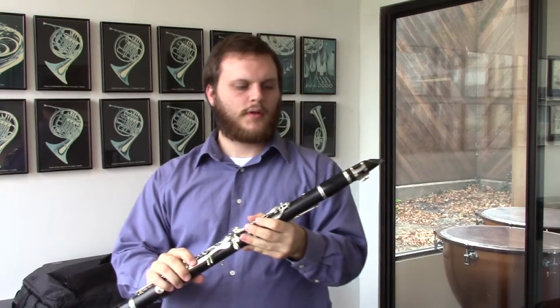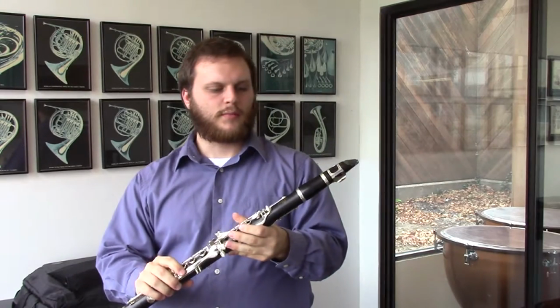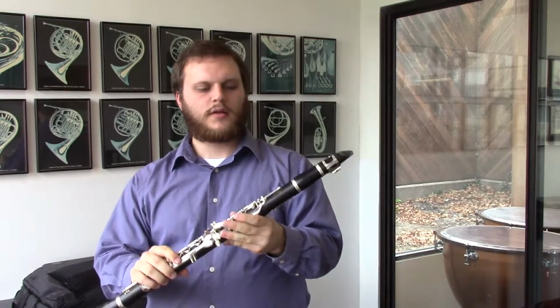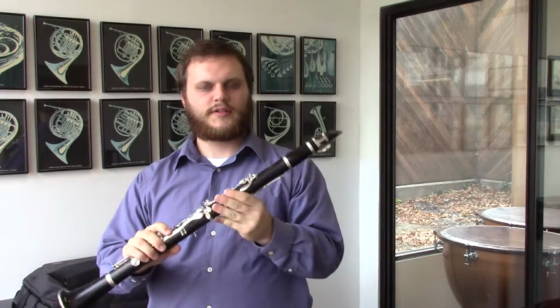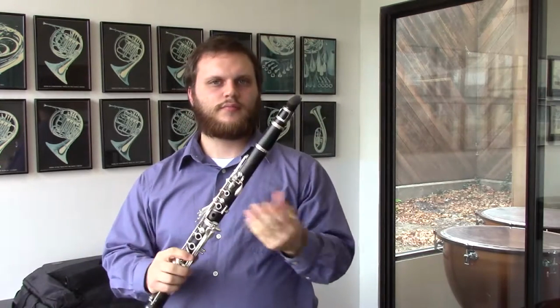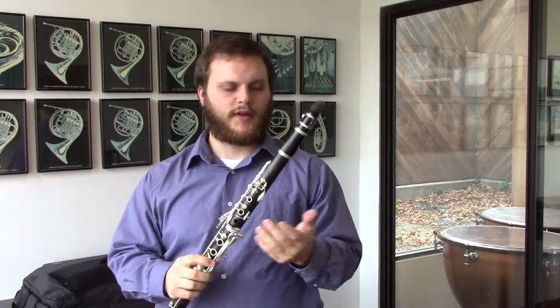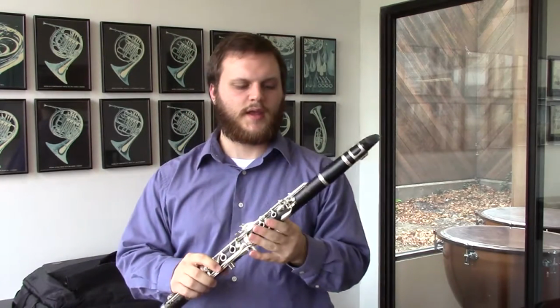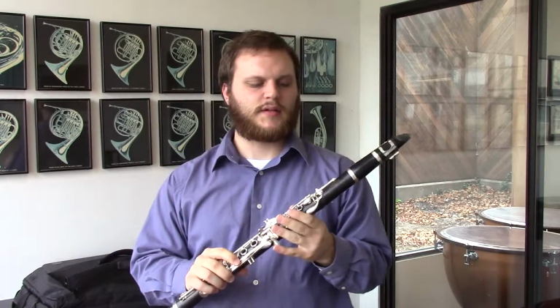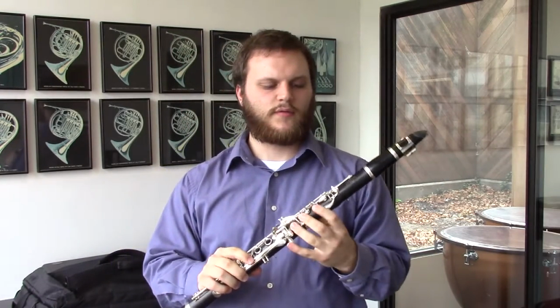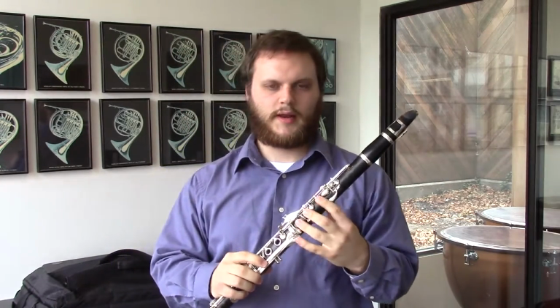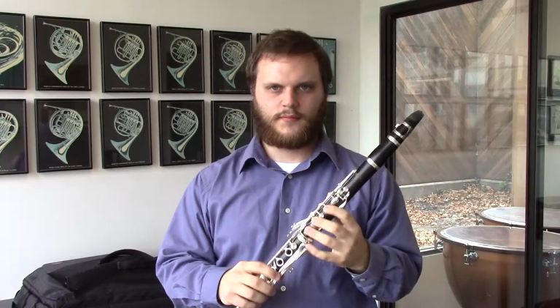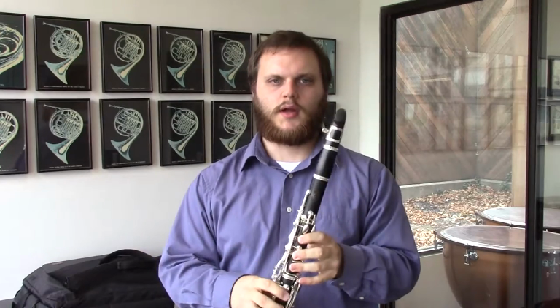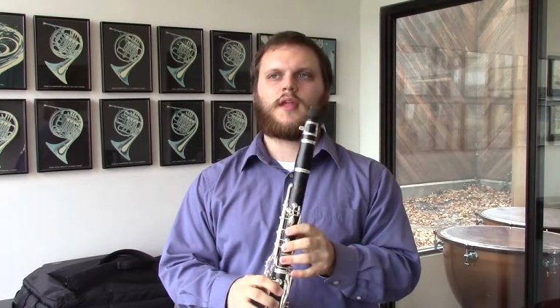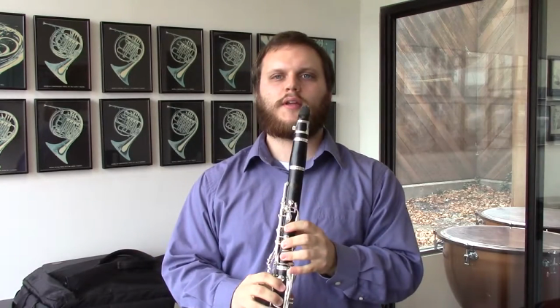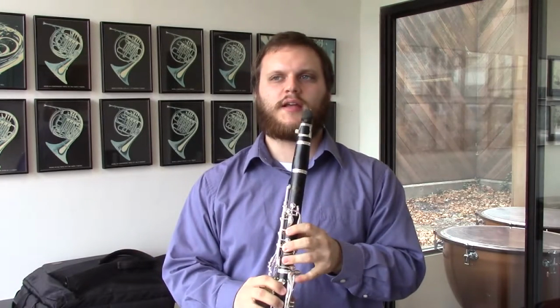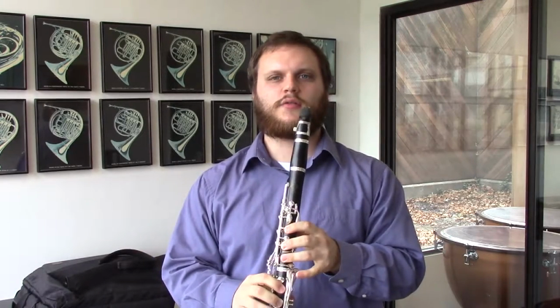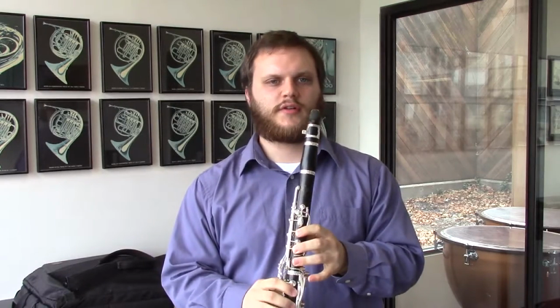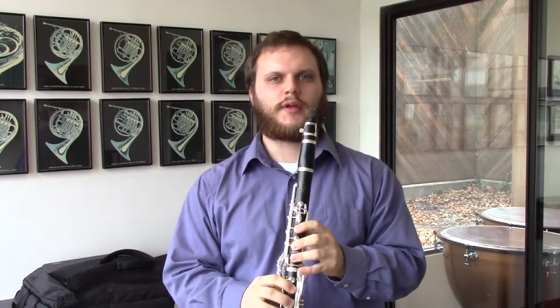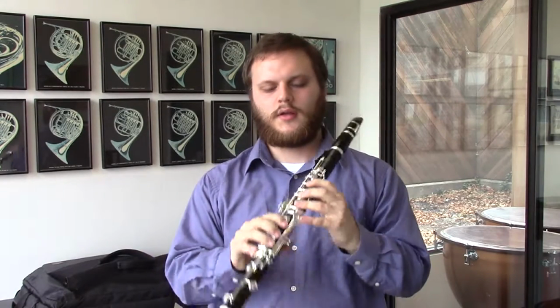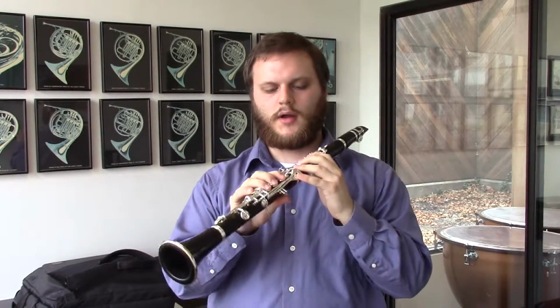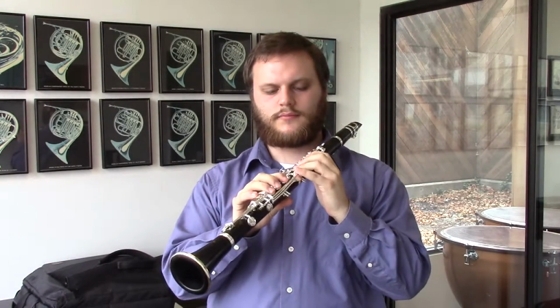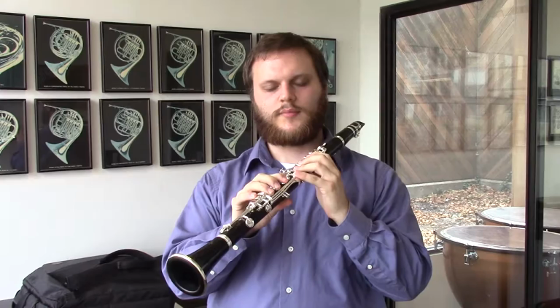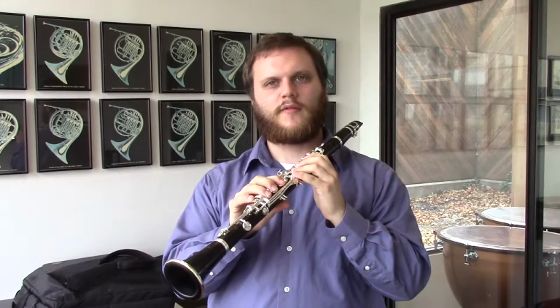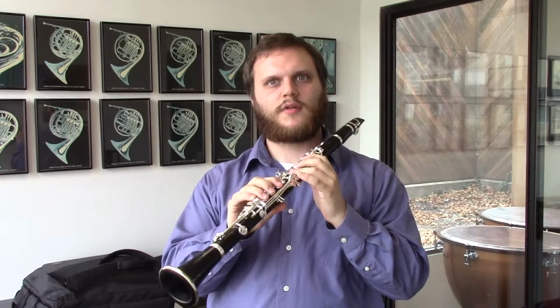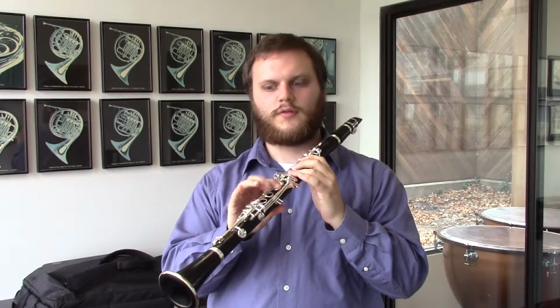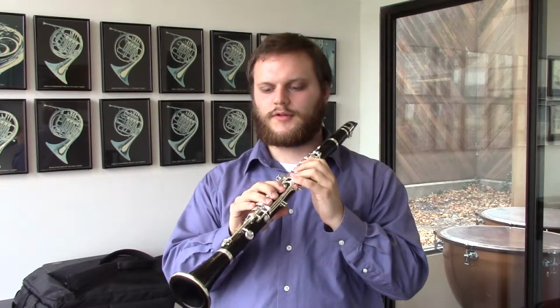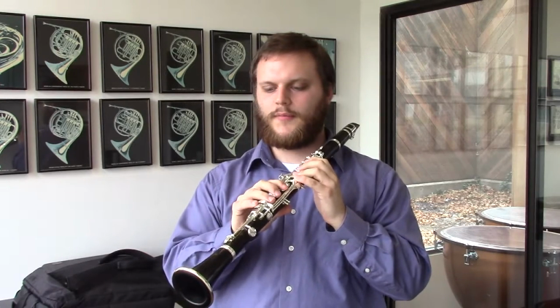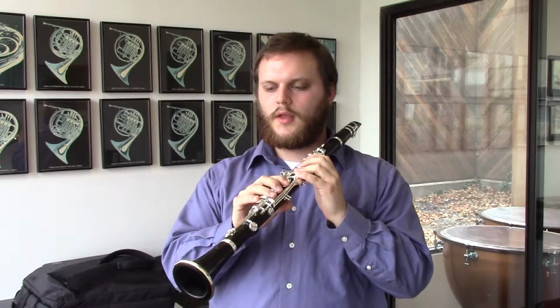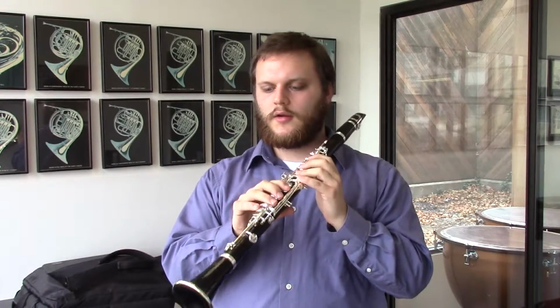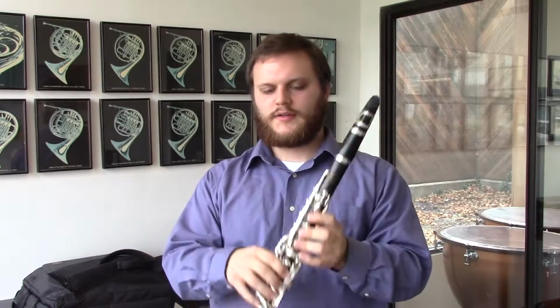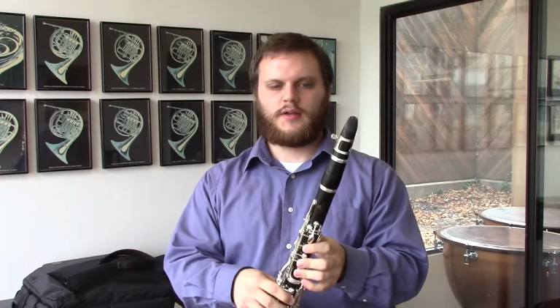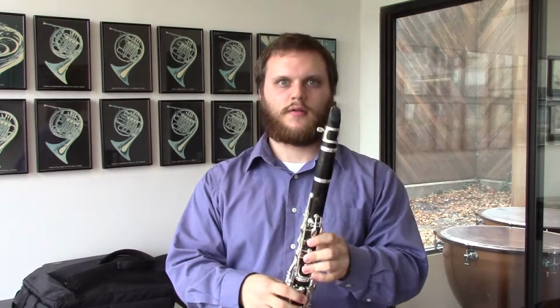The plating, you'll notice, is silver plating. They came to us as nickel silver, so we stripped that off and gave you totally new silver. So here is the R13.